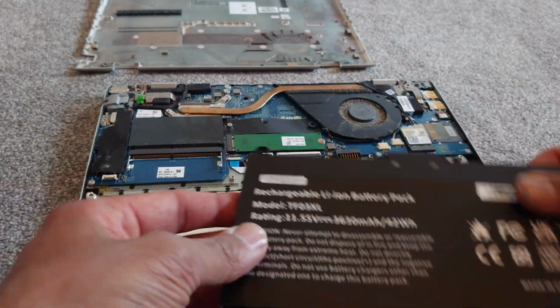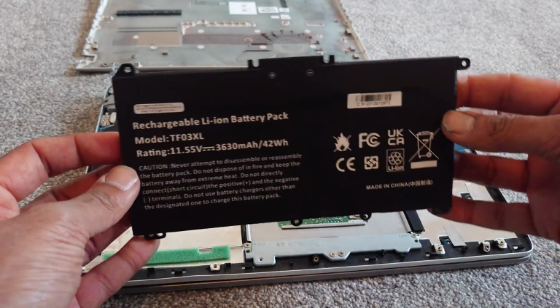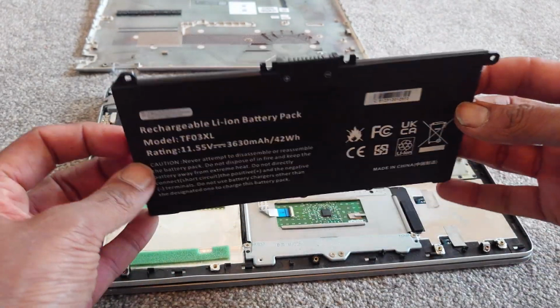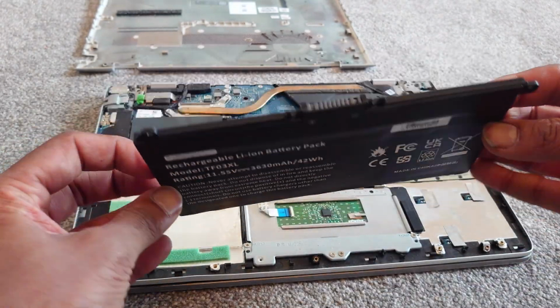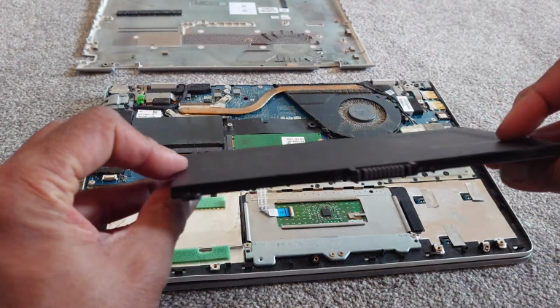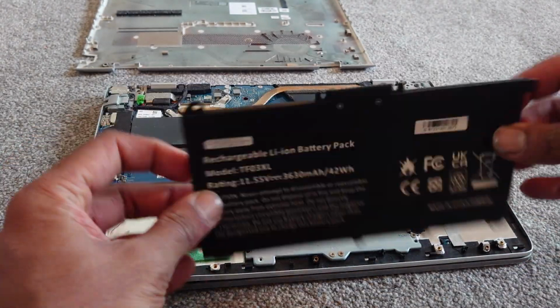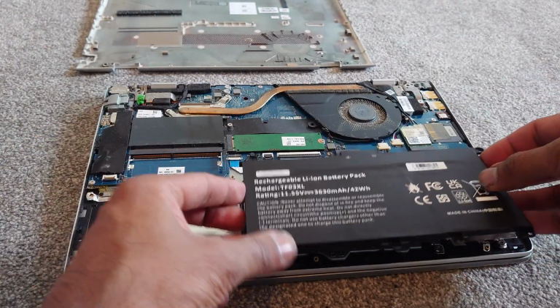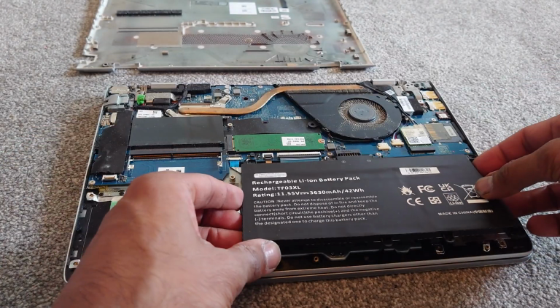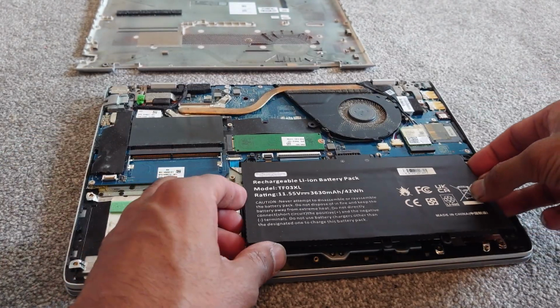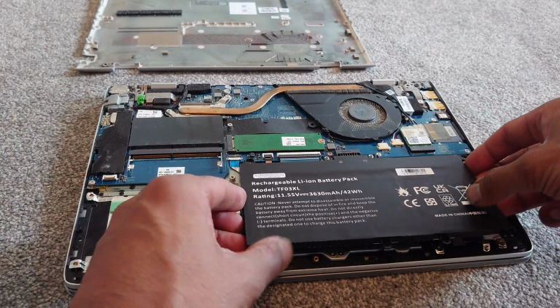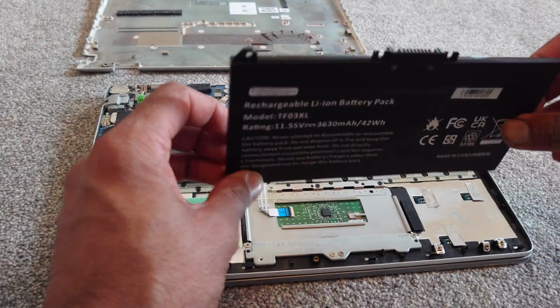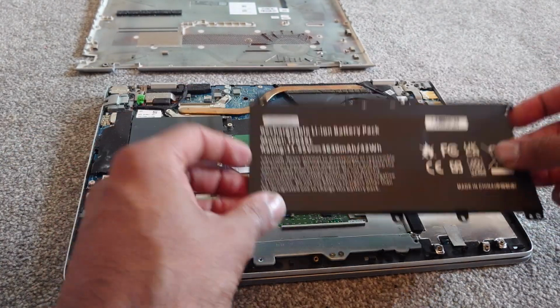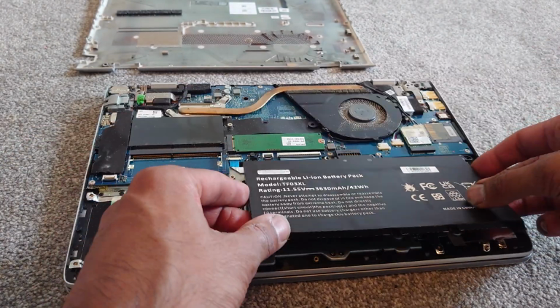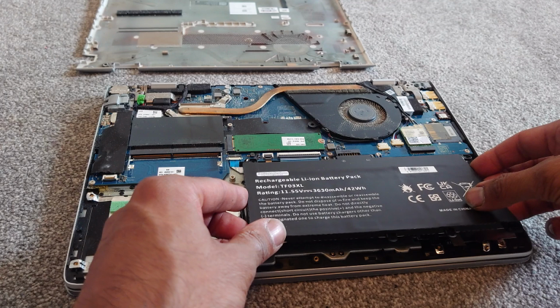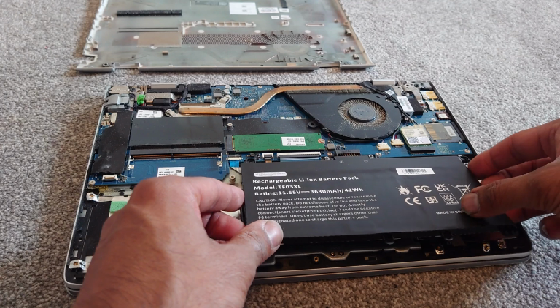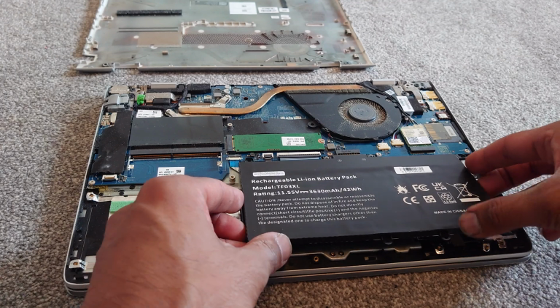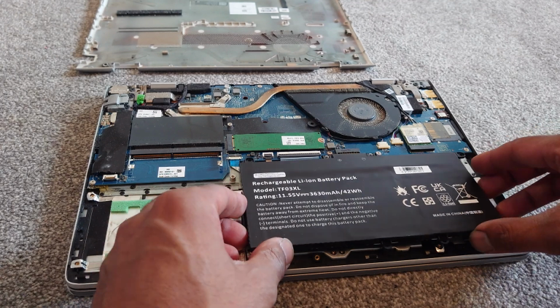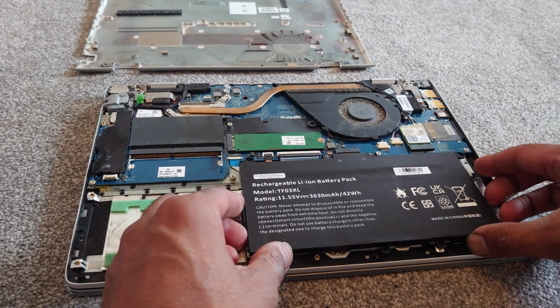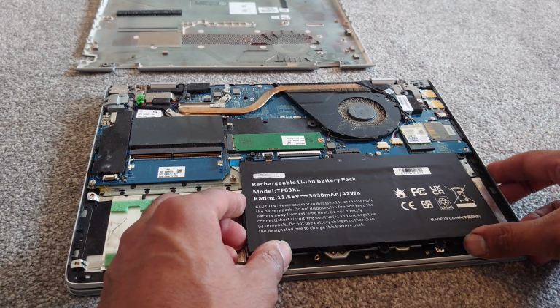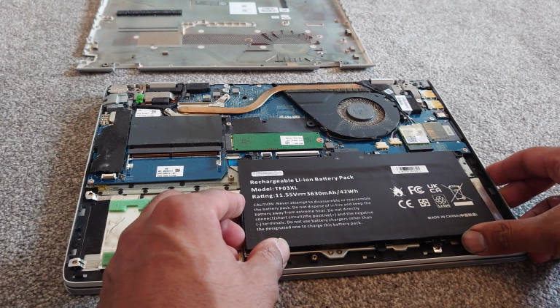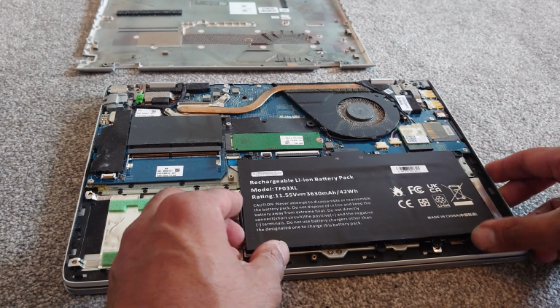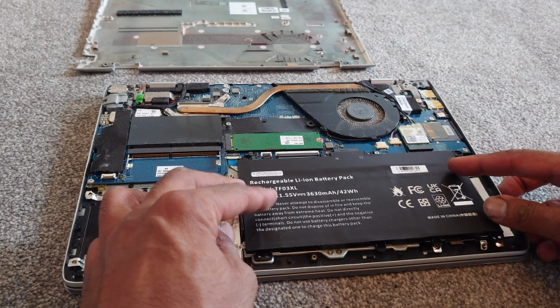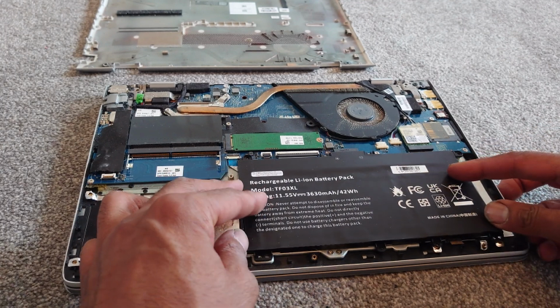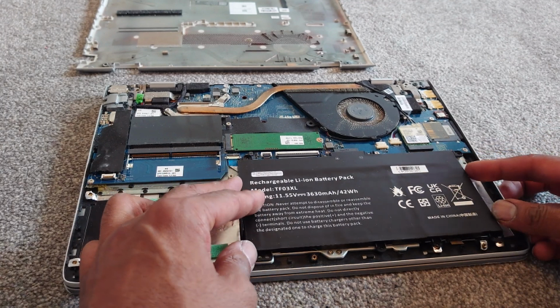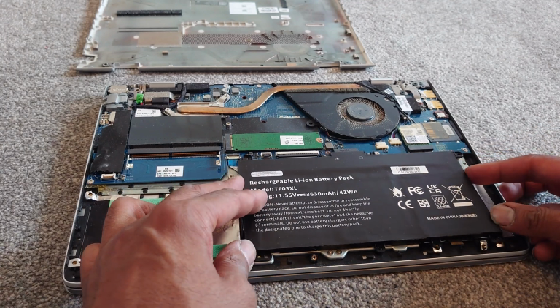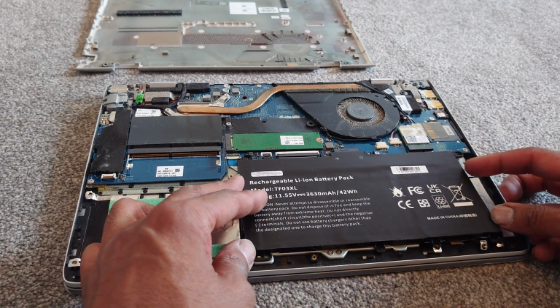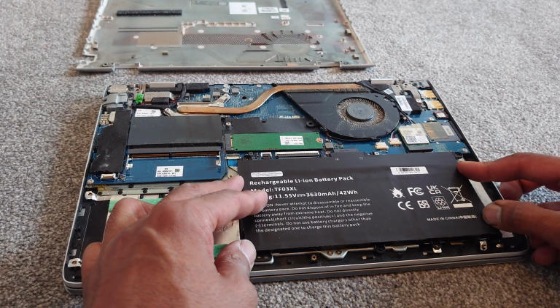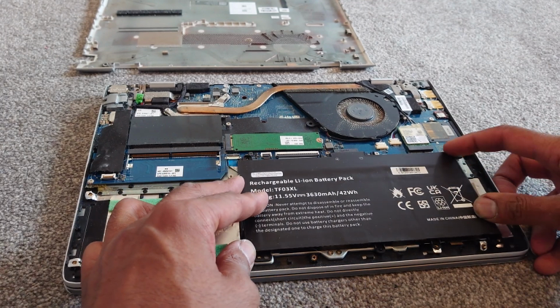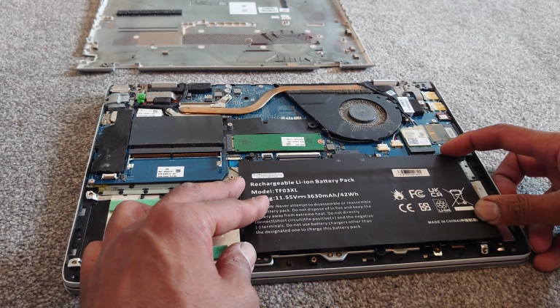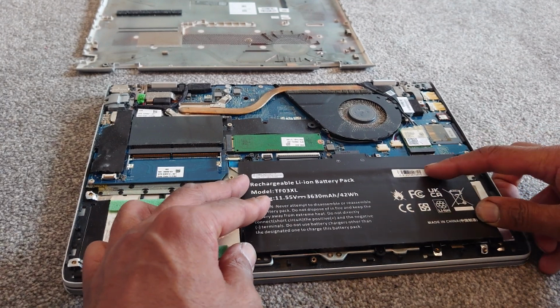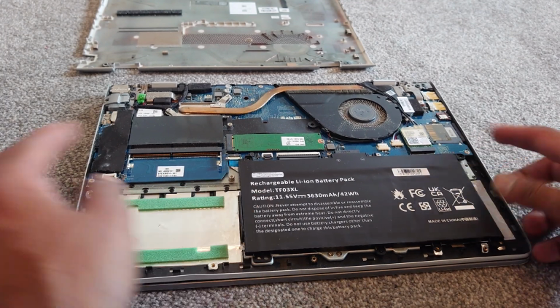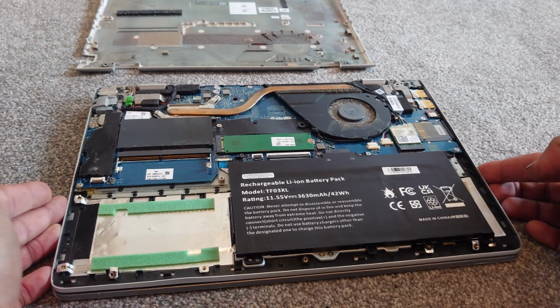In terms of installing the battery, it's just as simple as doing the reverse — put the little fins in at the top, press down firmly, and then screw things back together.